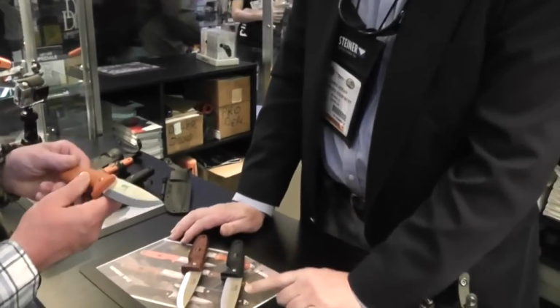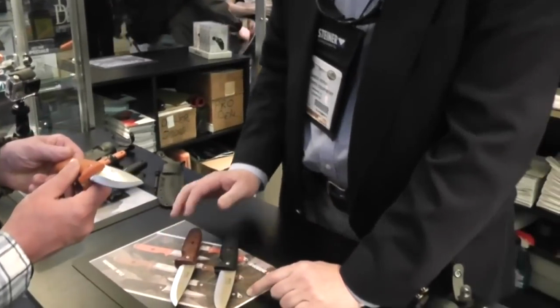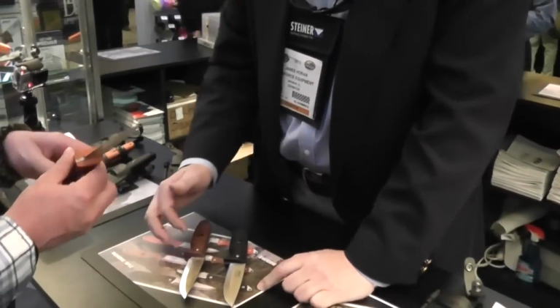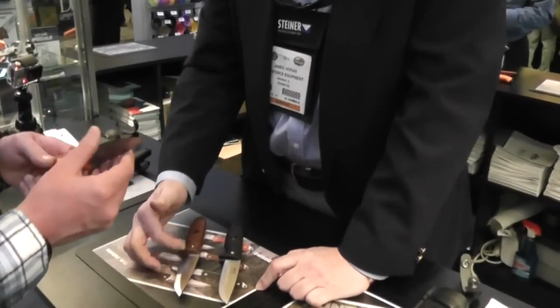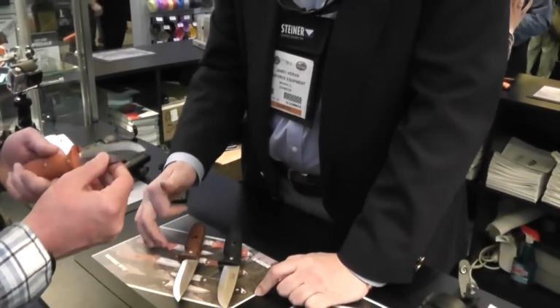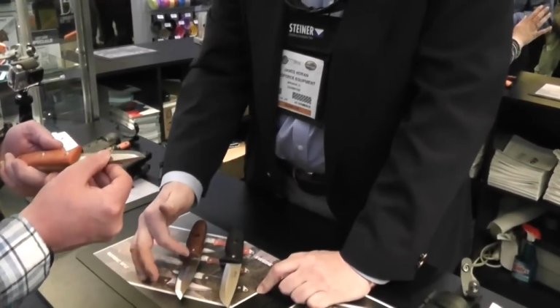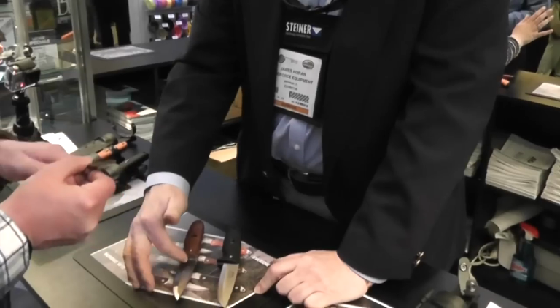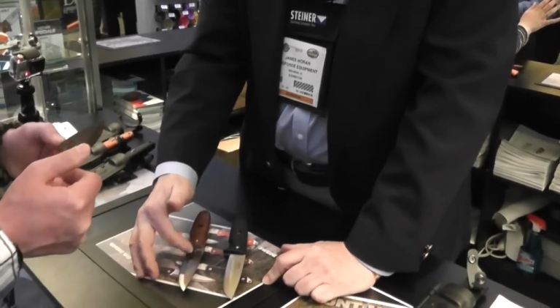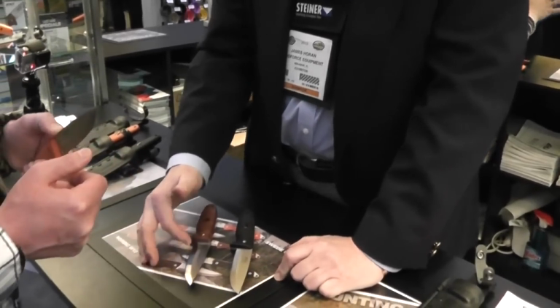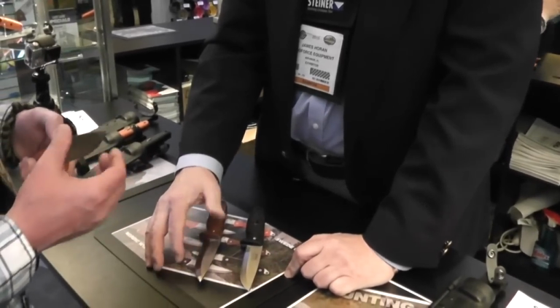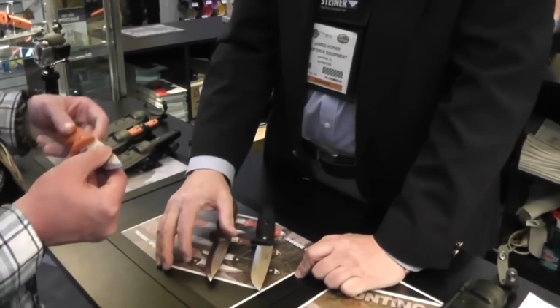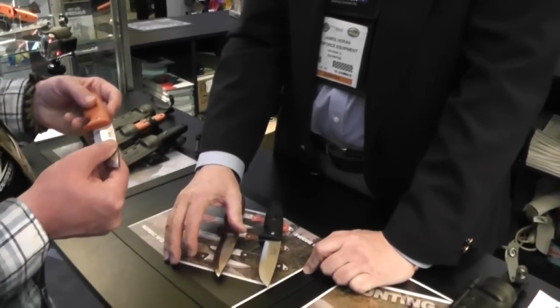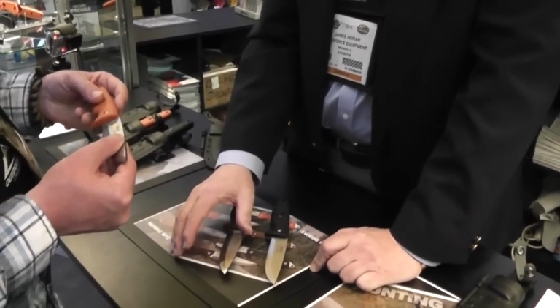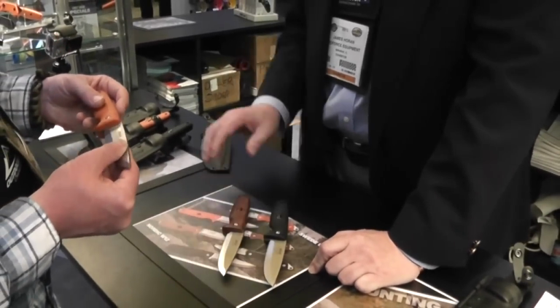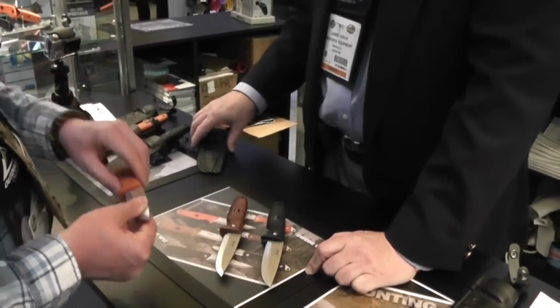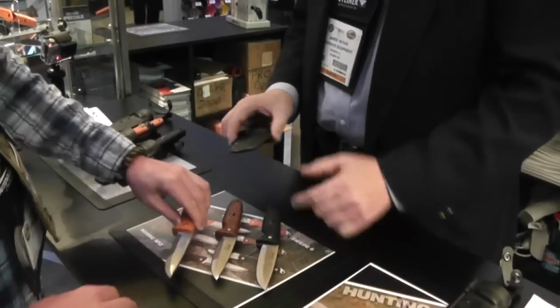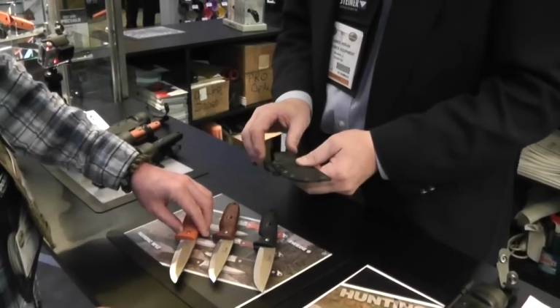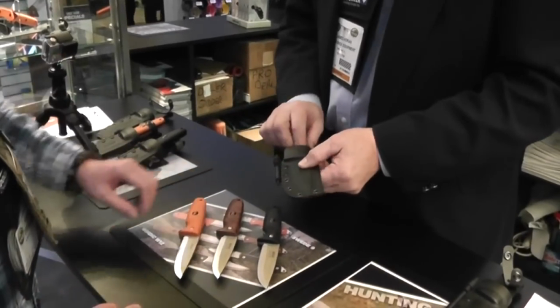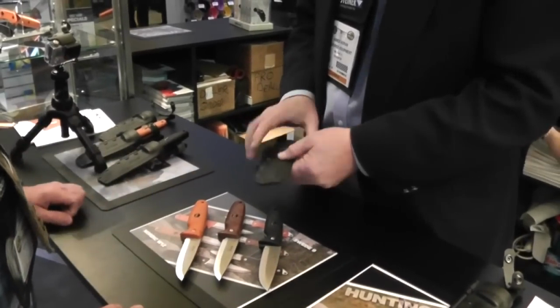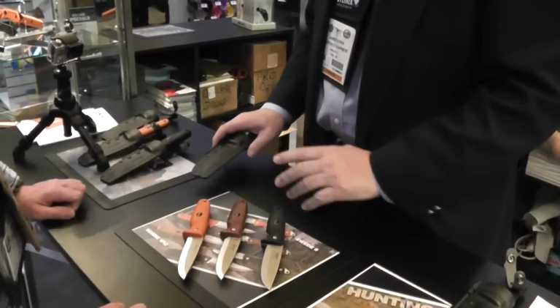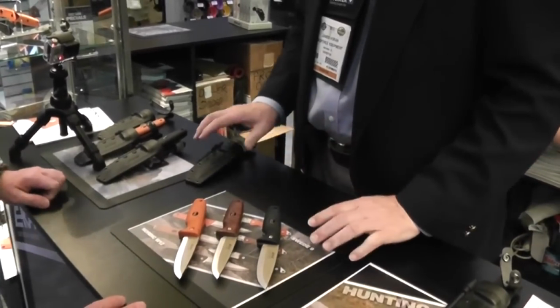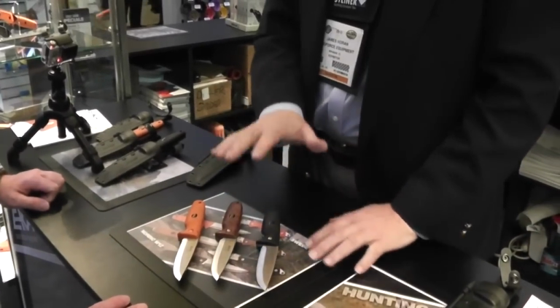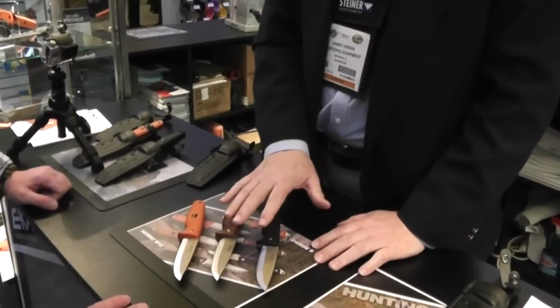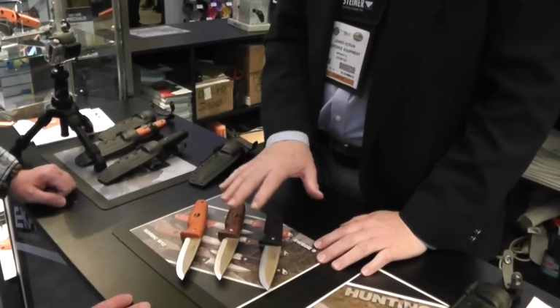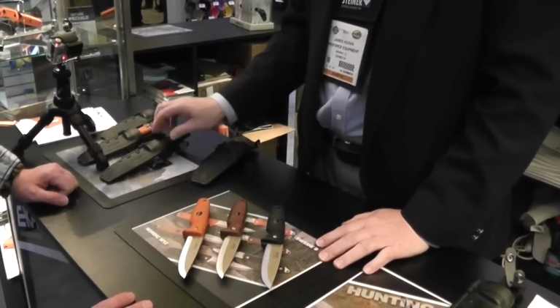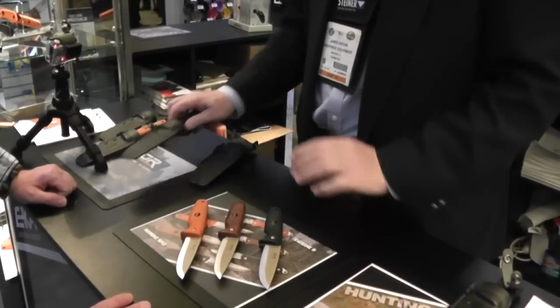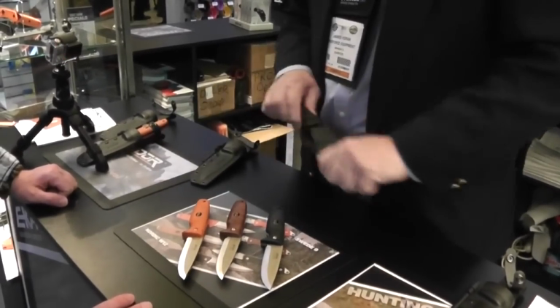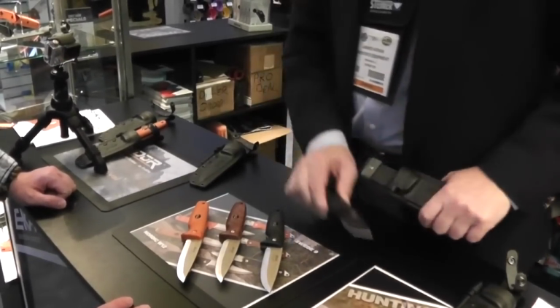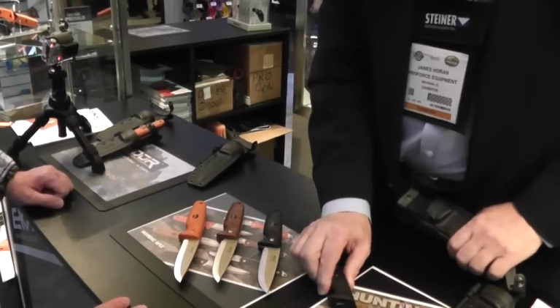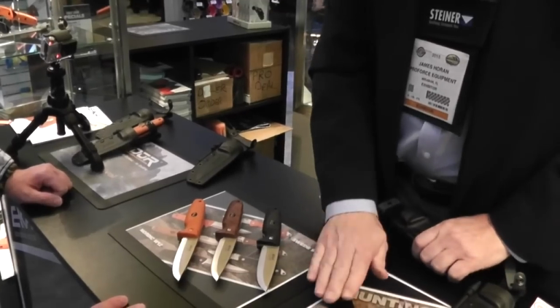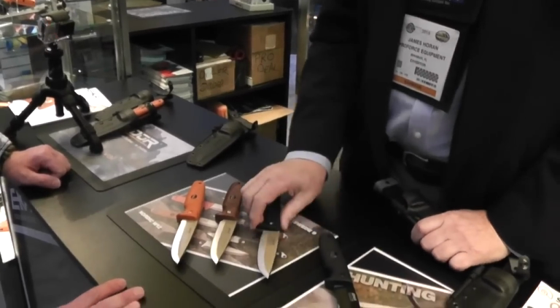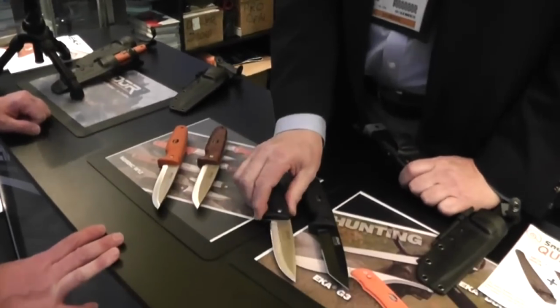We're using full-tang Sandvik 12C27 stainless steel. We also did something a little different and unique. When we had the prototypes last year — this knife and this knife —